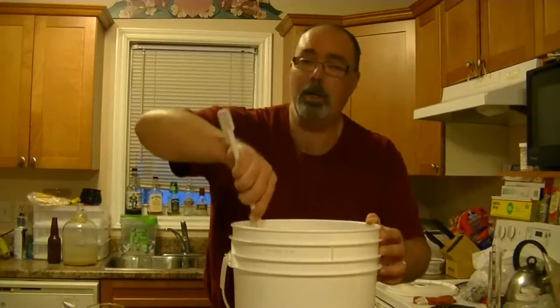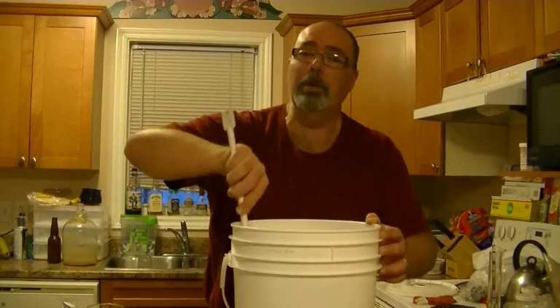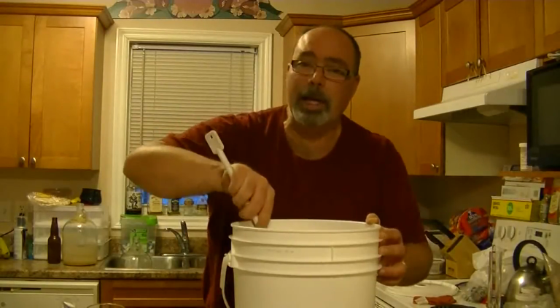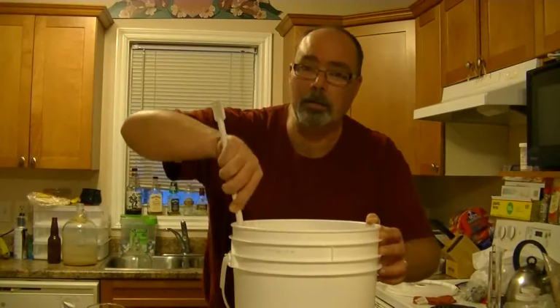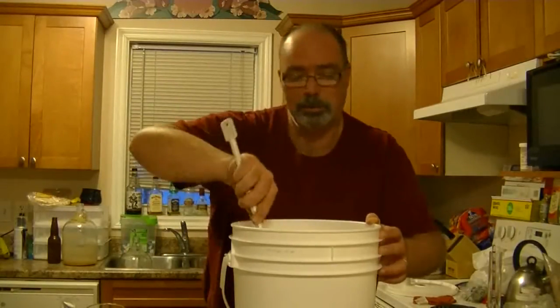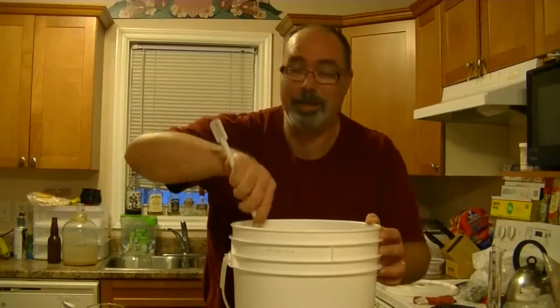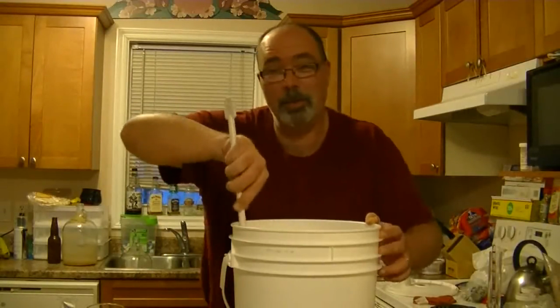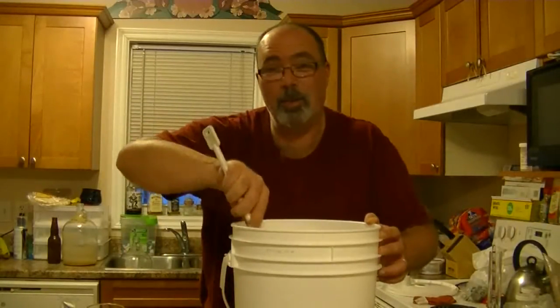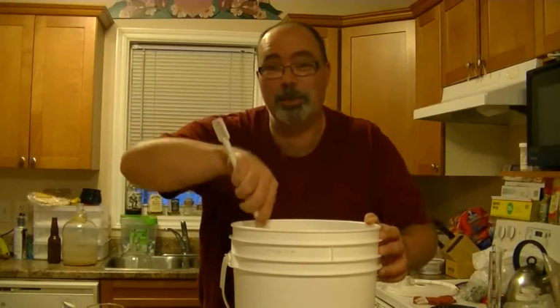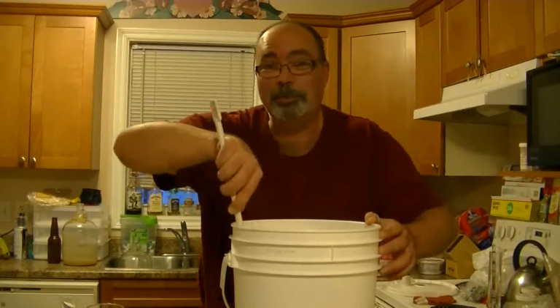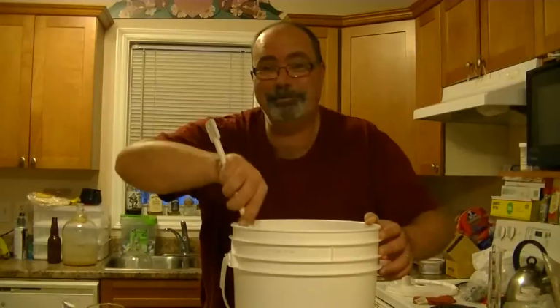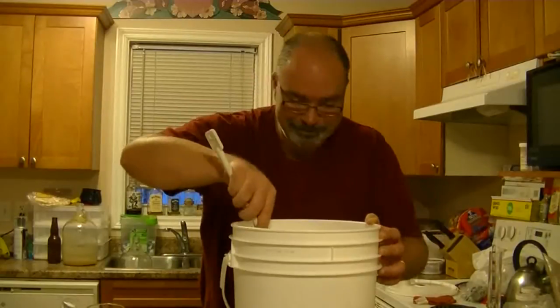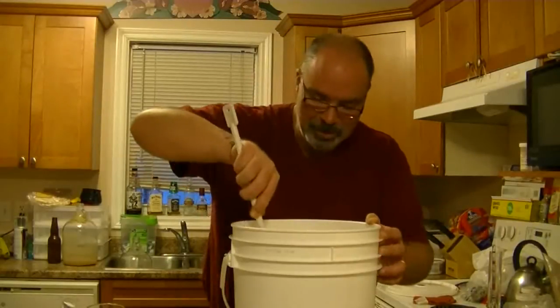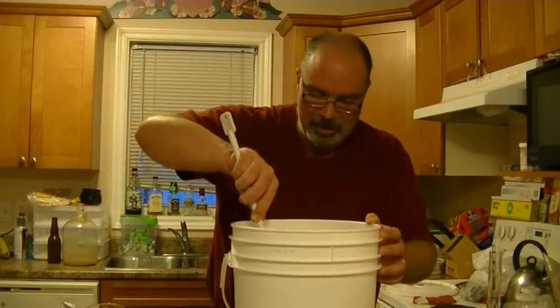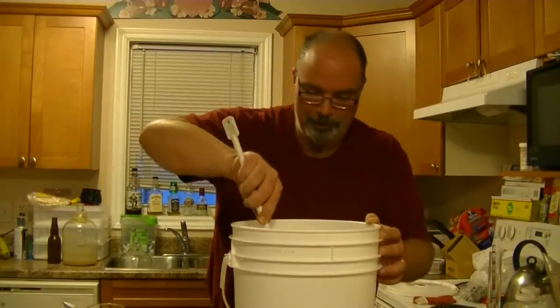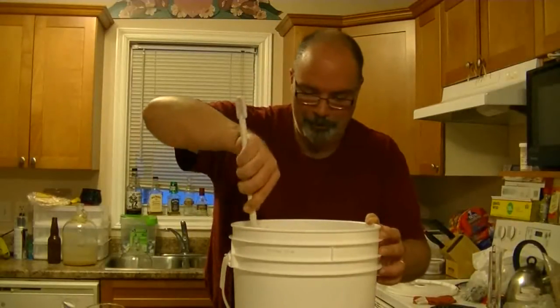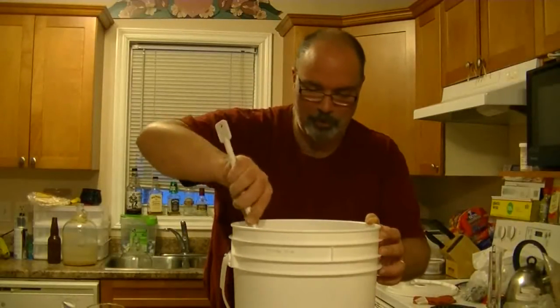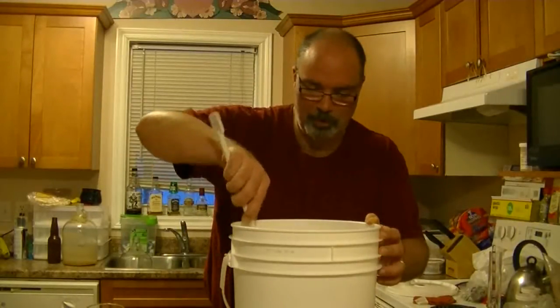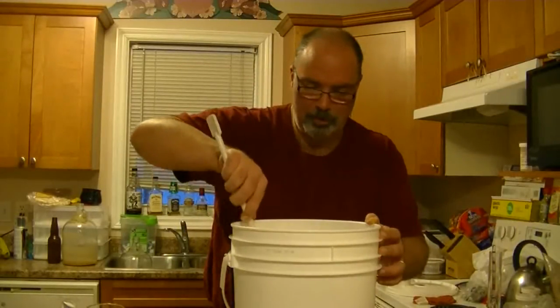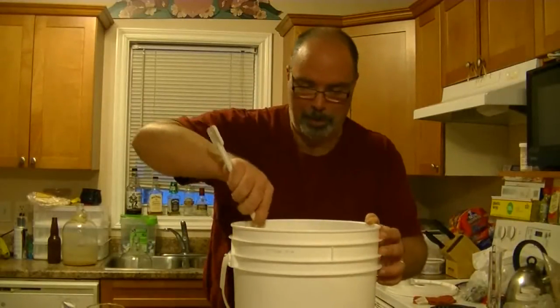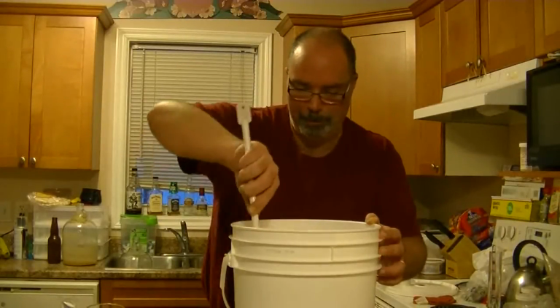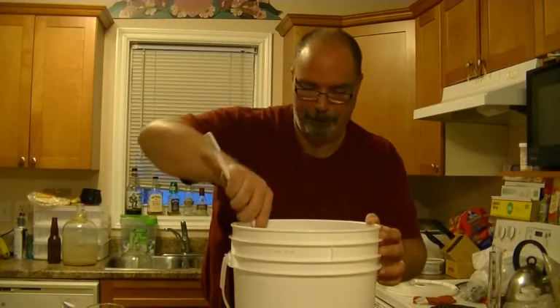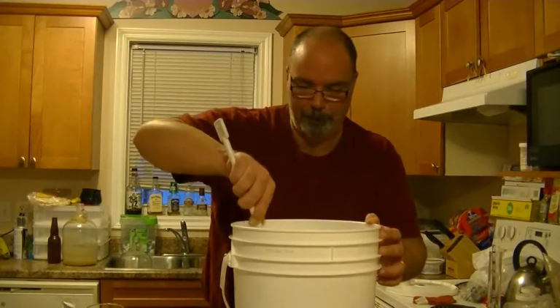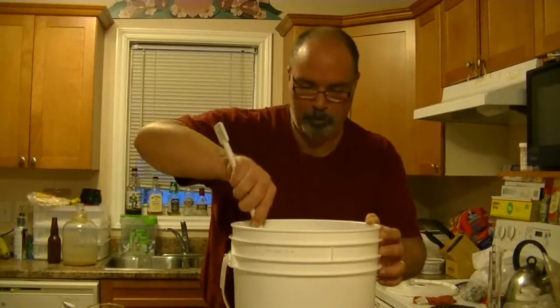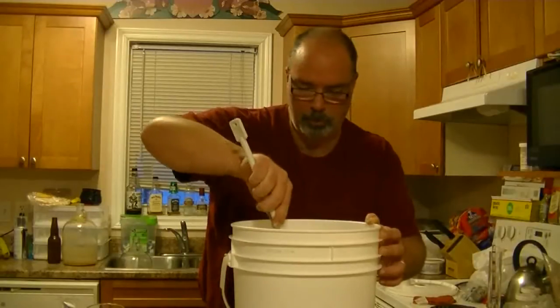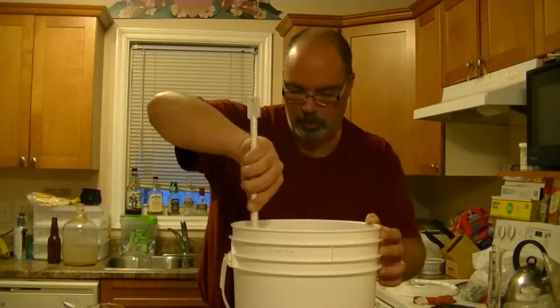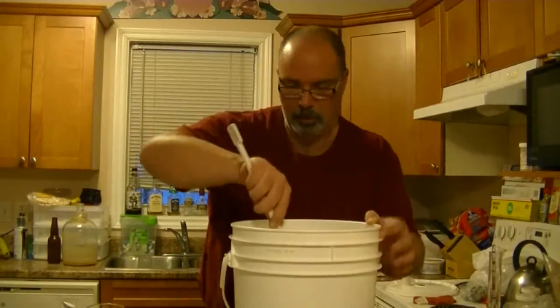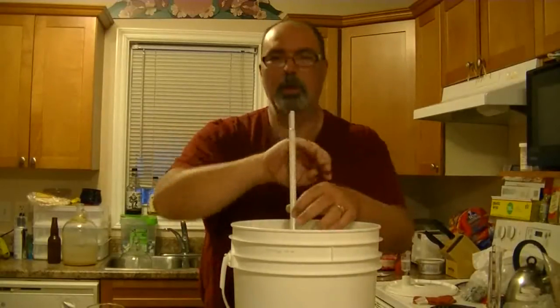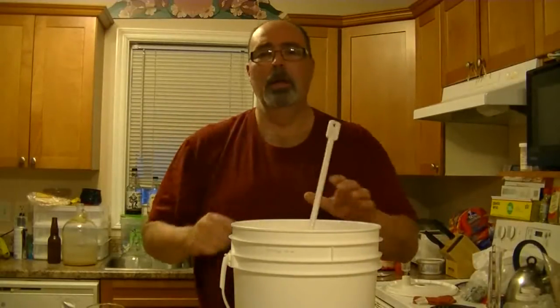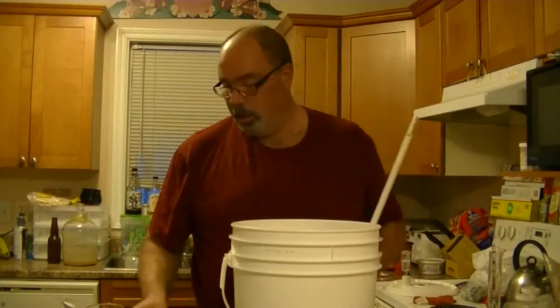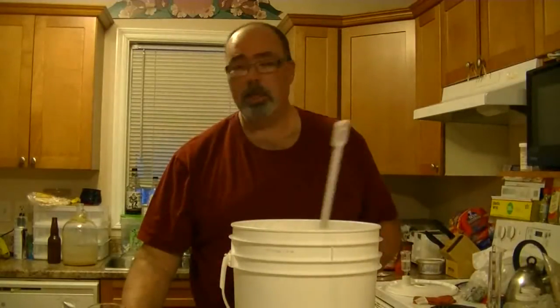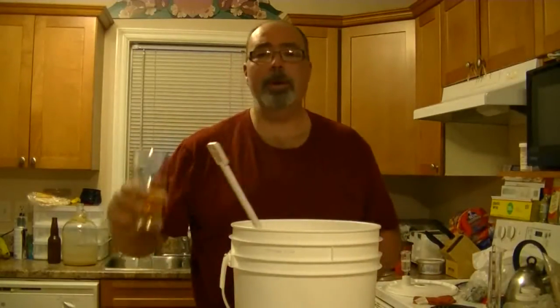If I knew how to cackle, I'd say we're making witch's brew. Time for a break.